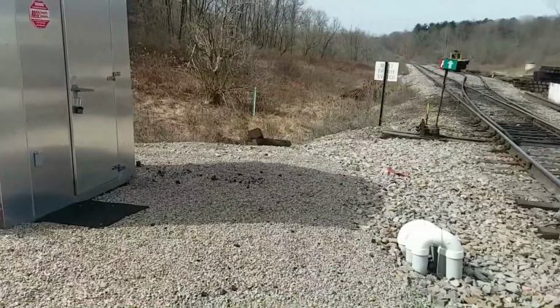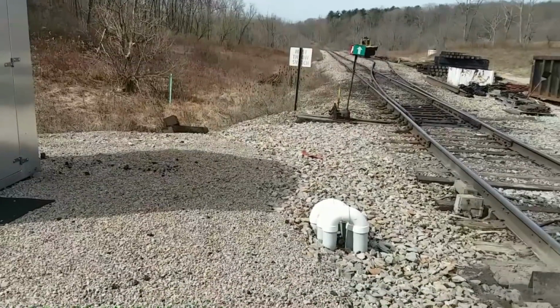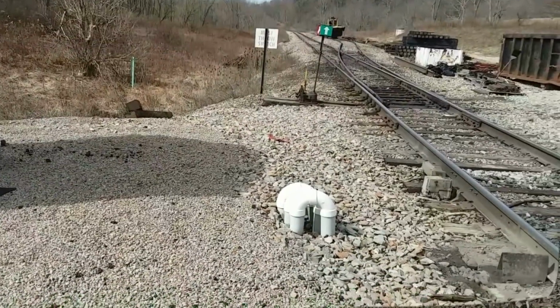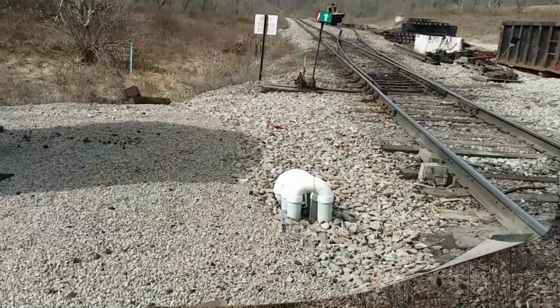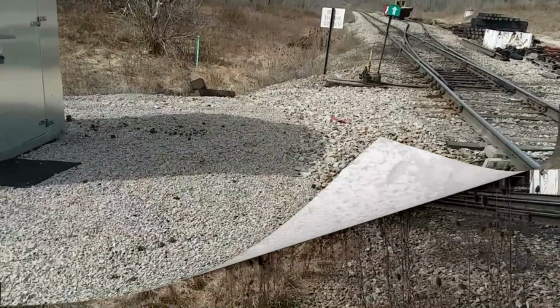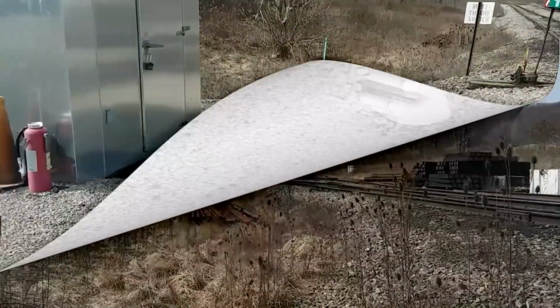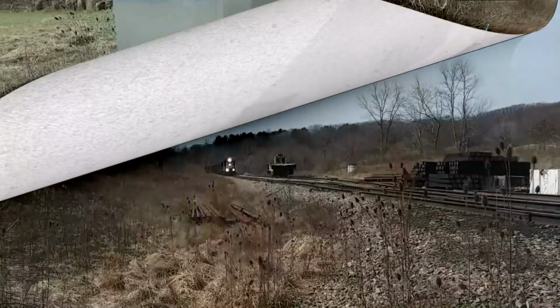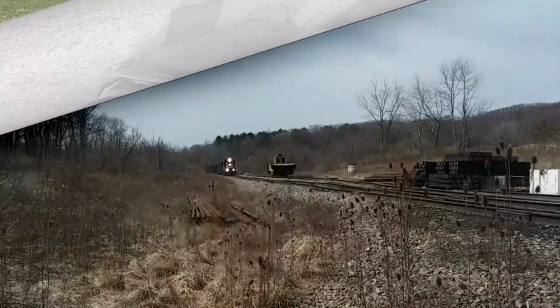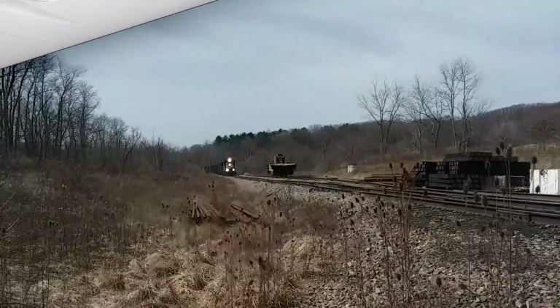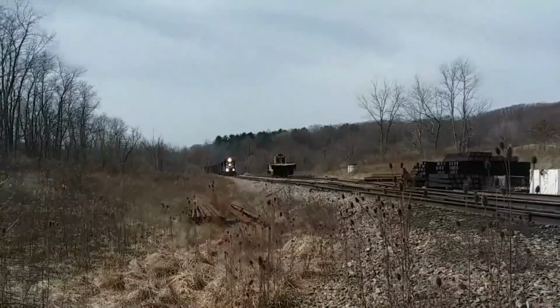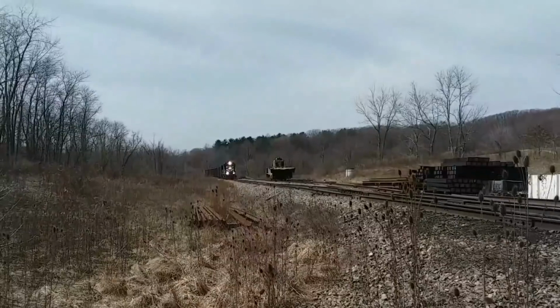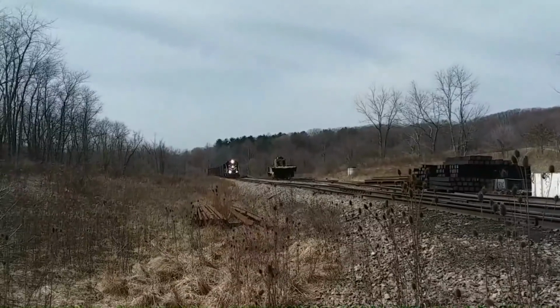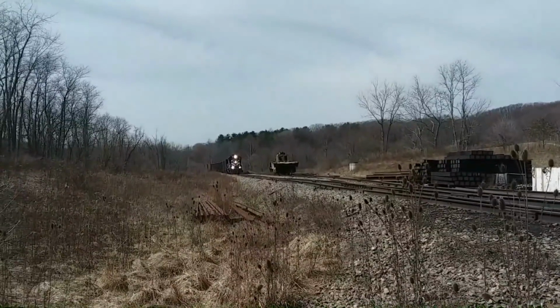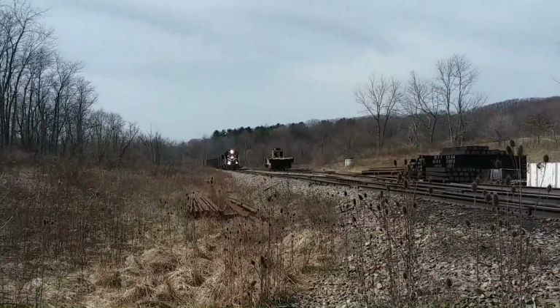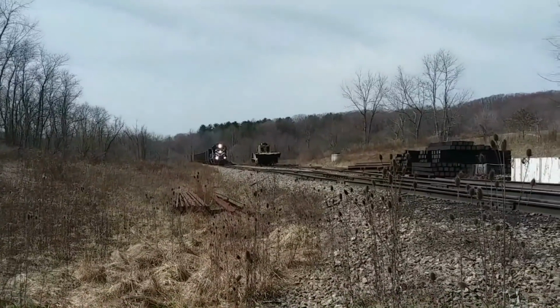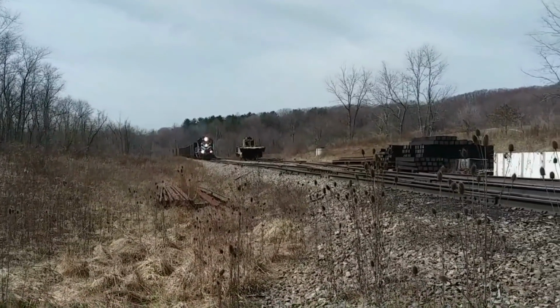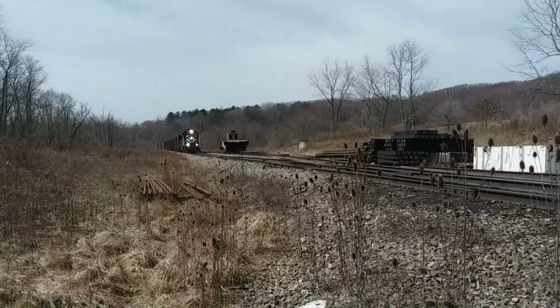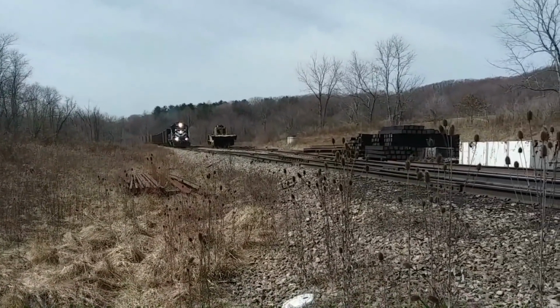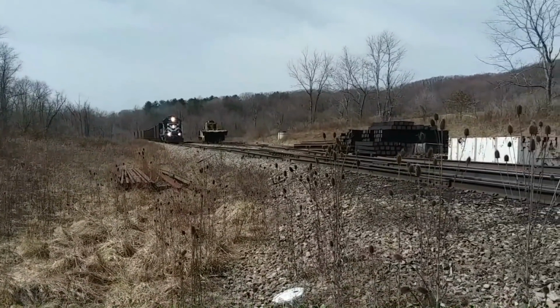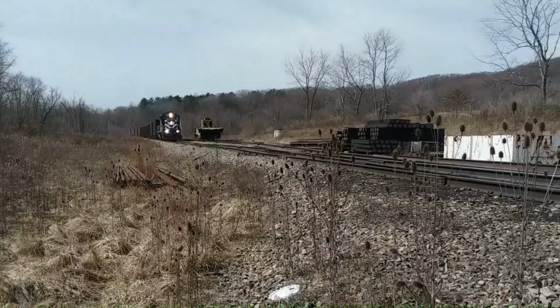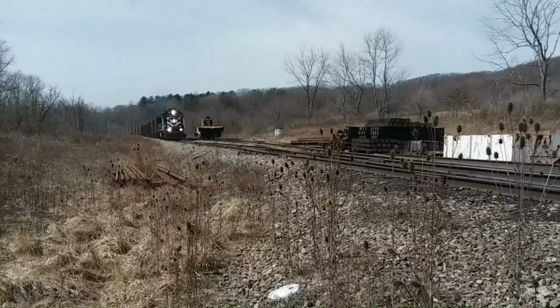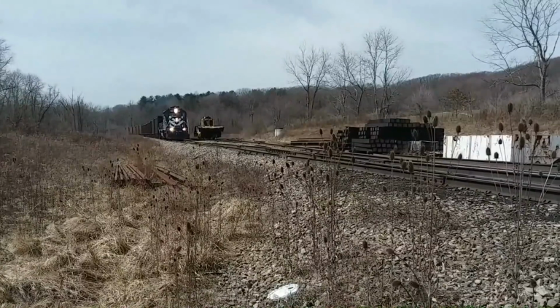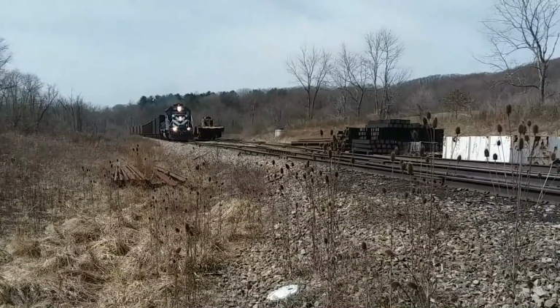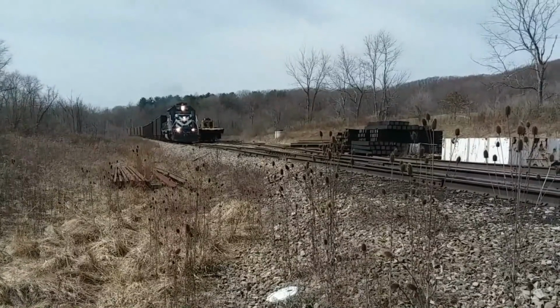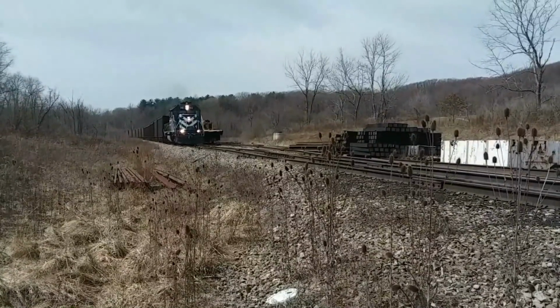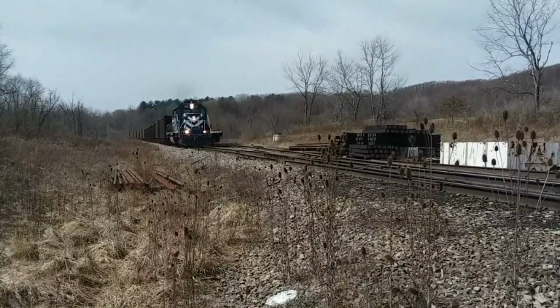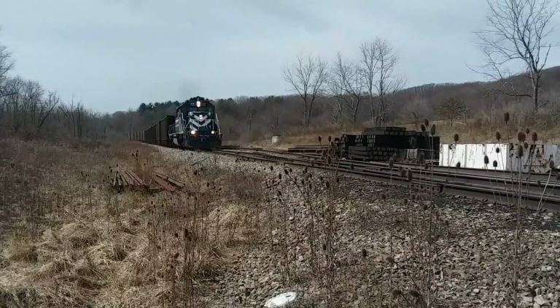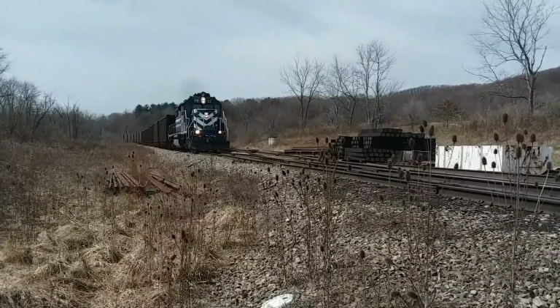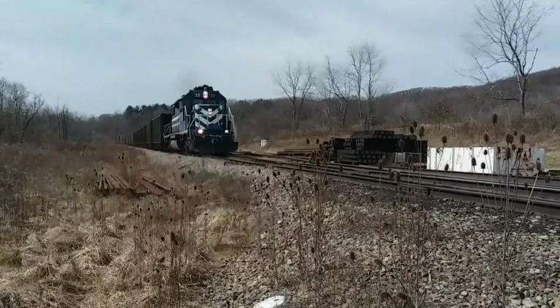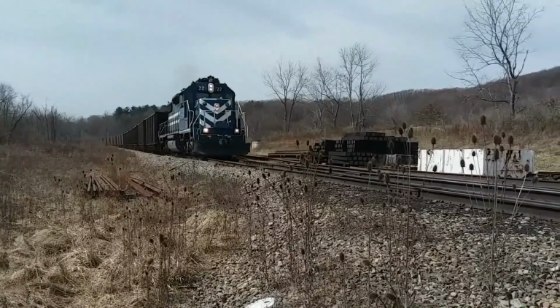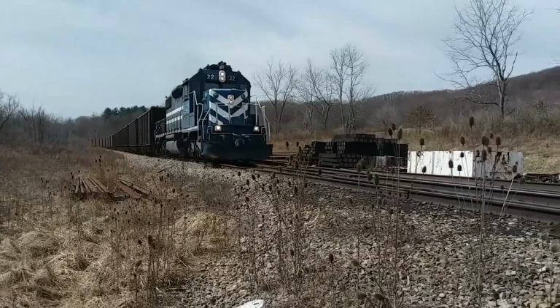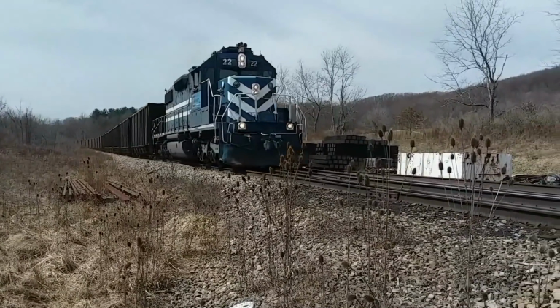Okay, we've got to get back on track here and hopefully we can get this figured out. Hot wheel detector — we're getting dragging equipment alarms. We've got to look underneath these cars to make sure everything's okay.